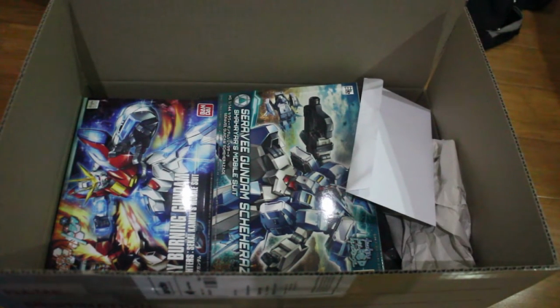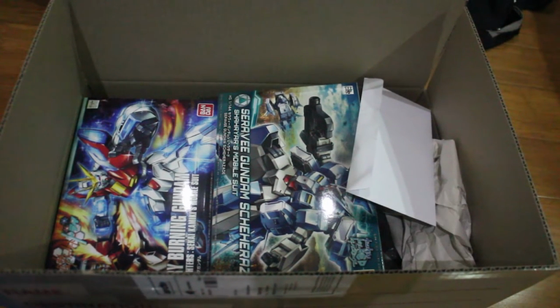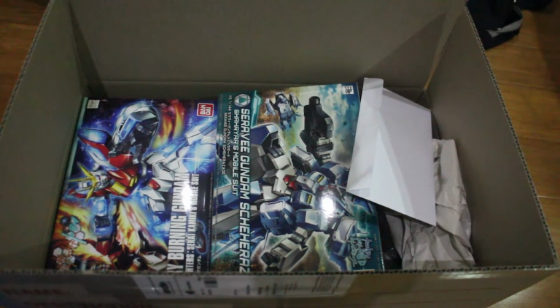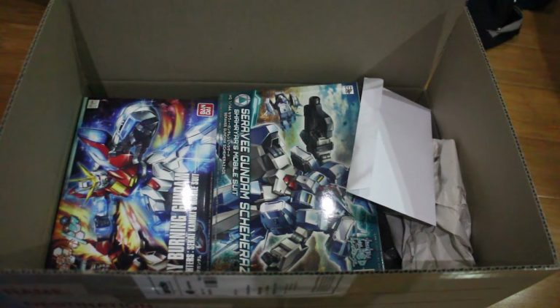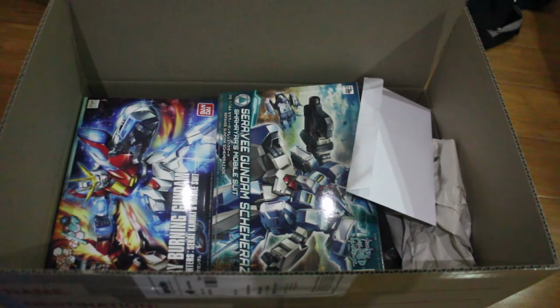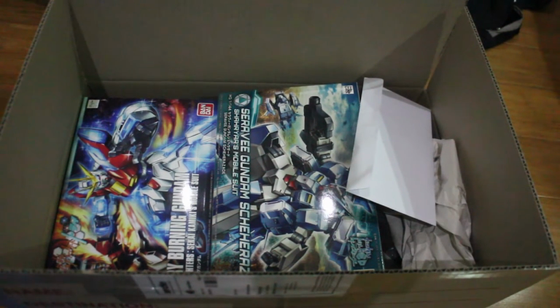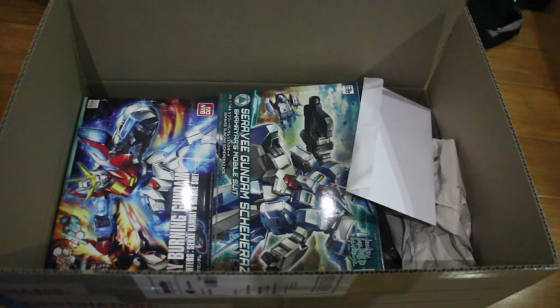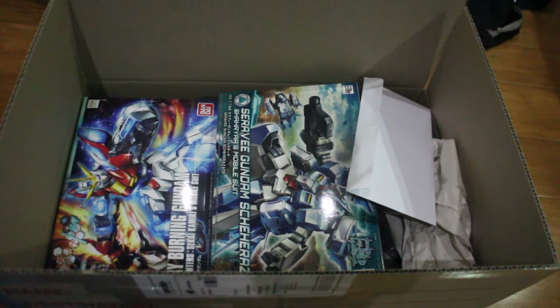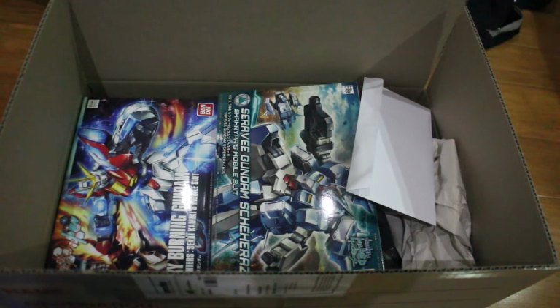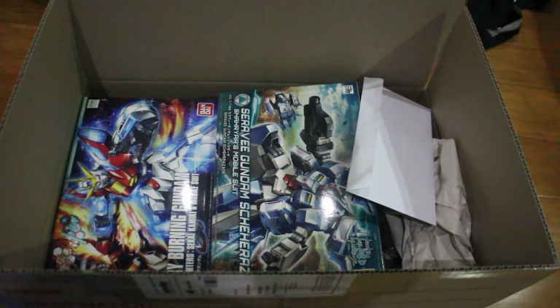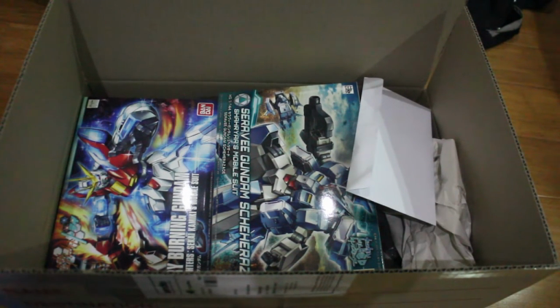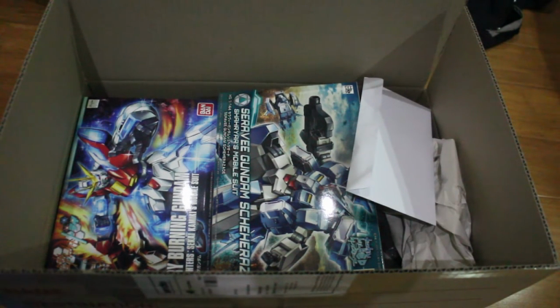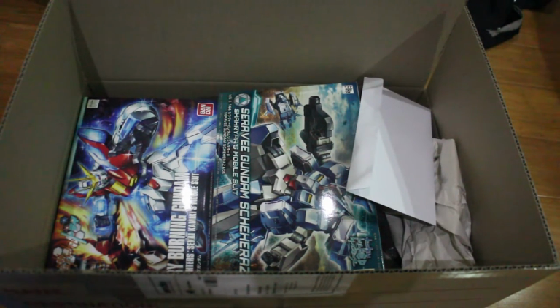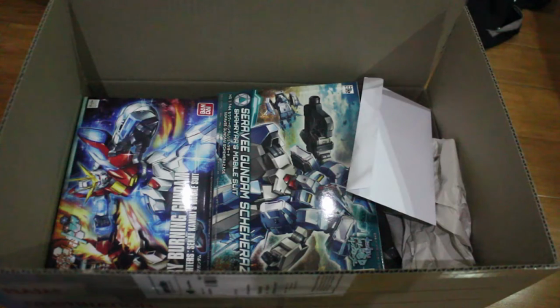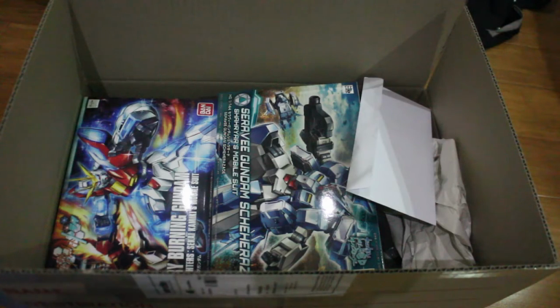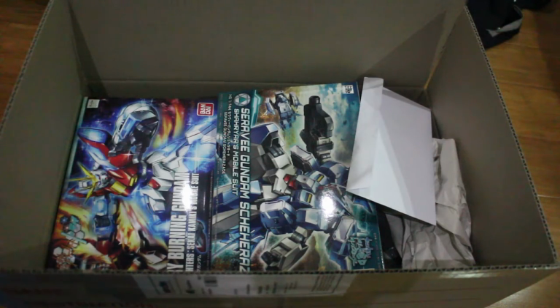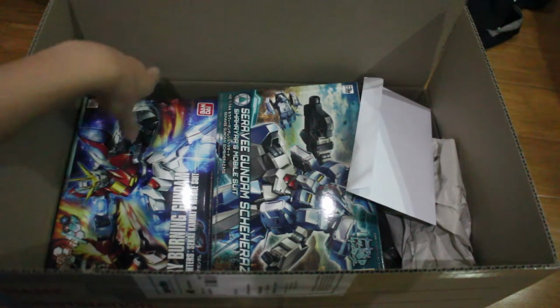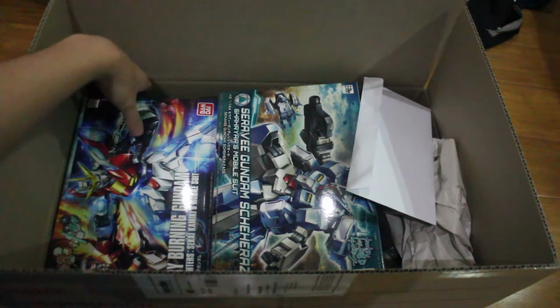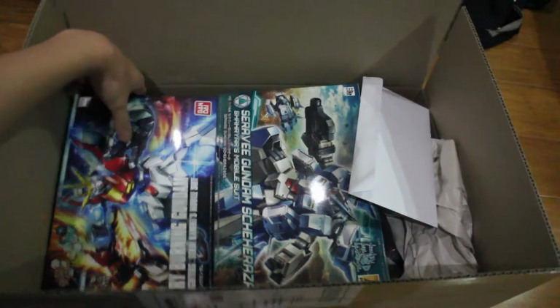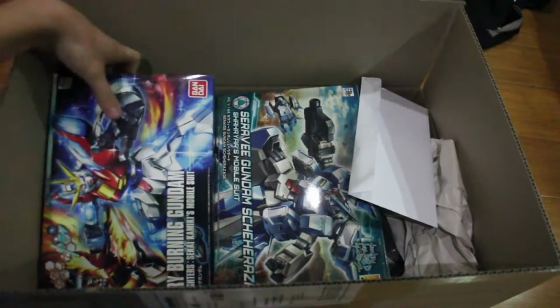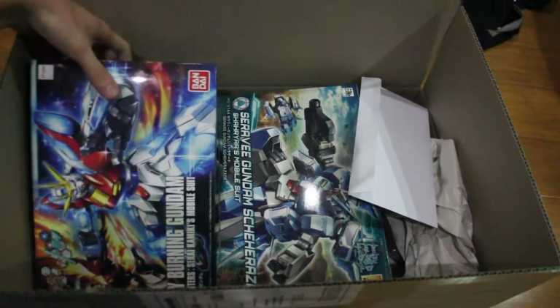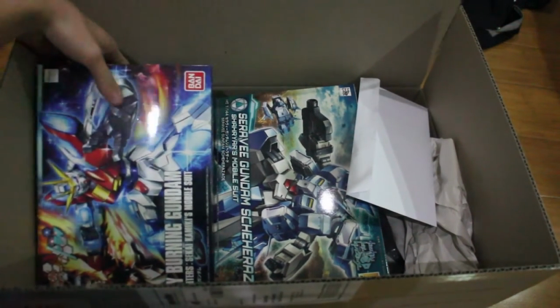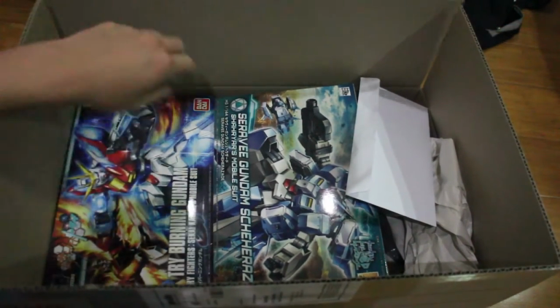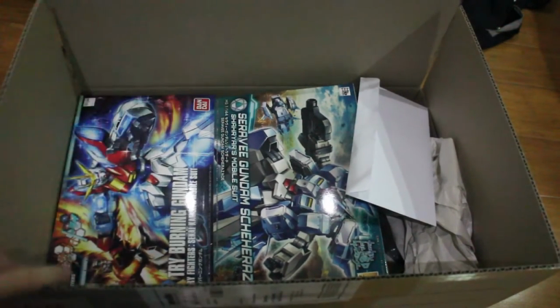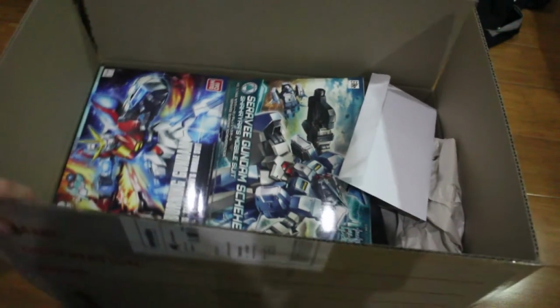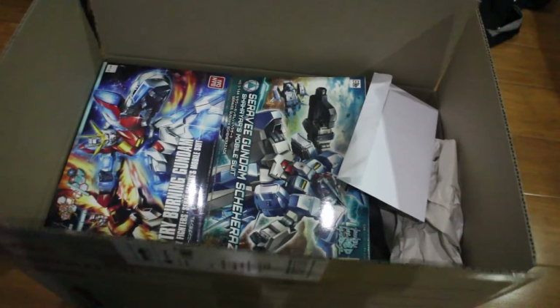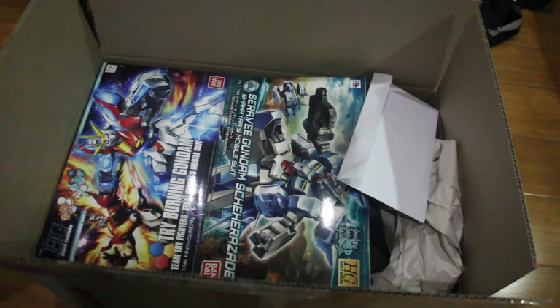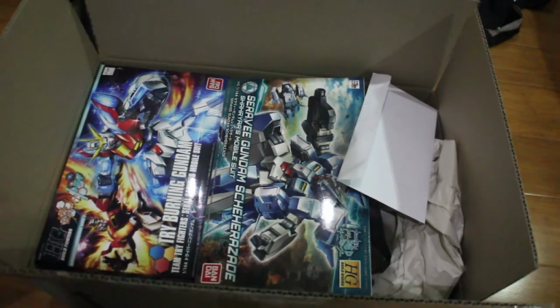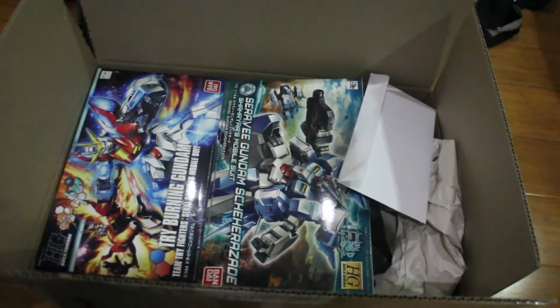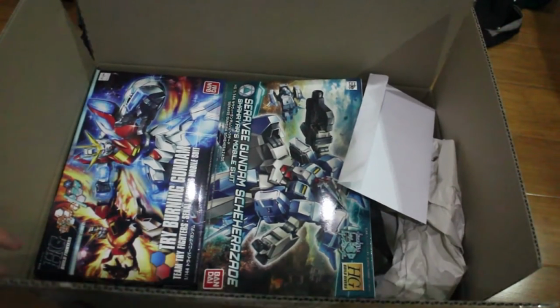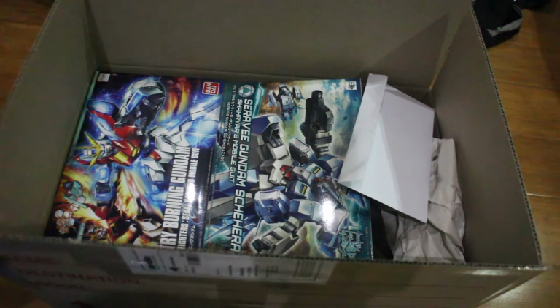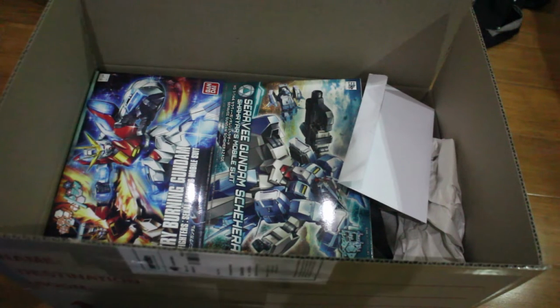Hey, how's it going, ladies and gentlemen, welcome back to Xanflex channel. Today I got some budget, so I bought some new Gunpla. It shipped in probably yesterday, but I forgot to make a video about it.